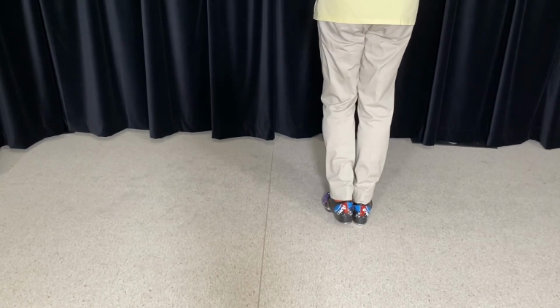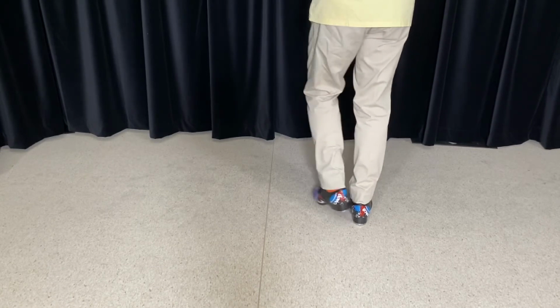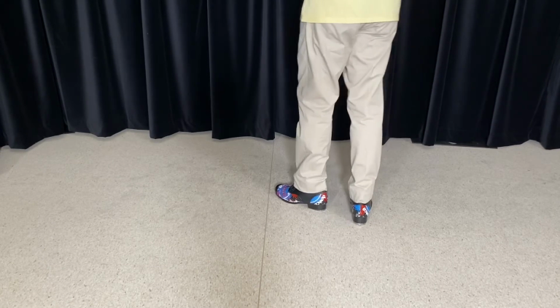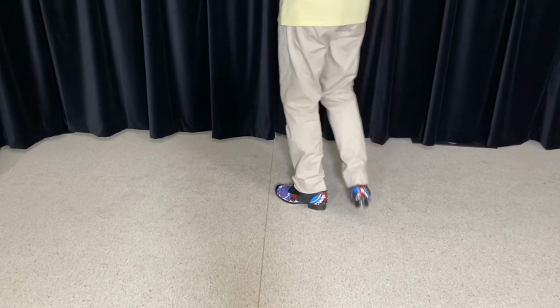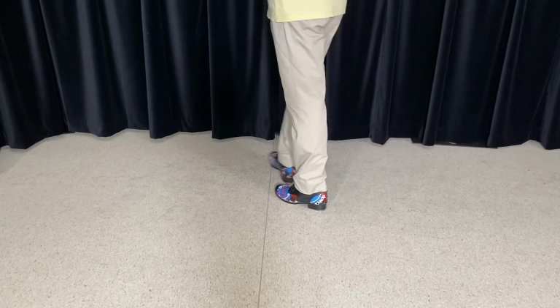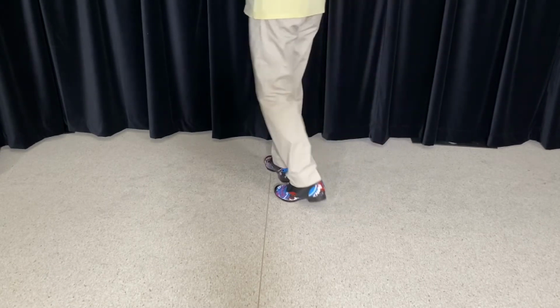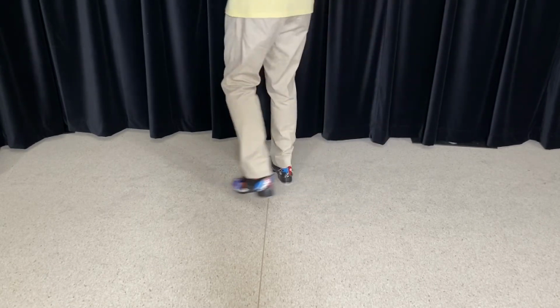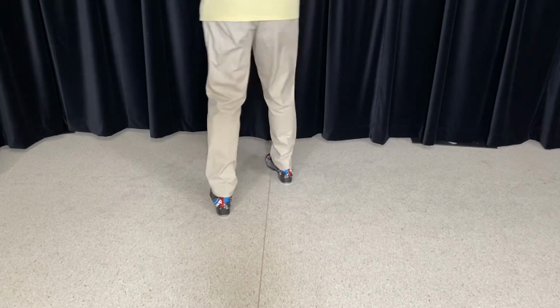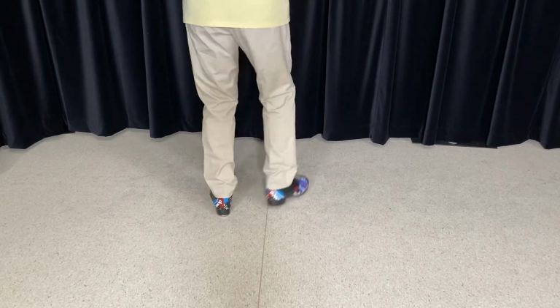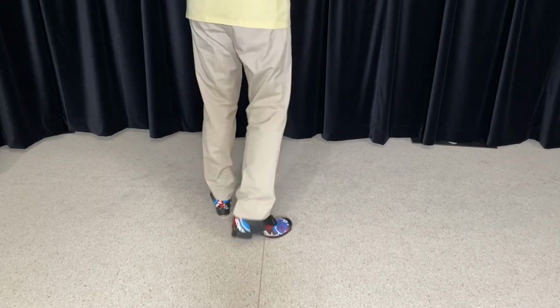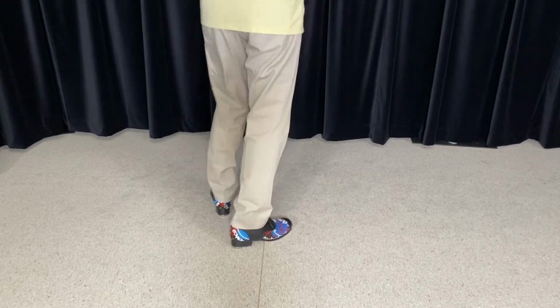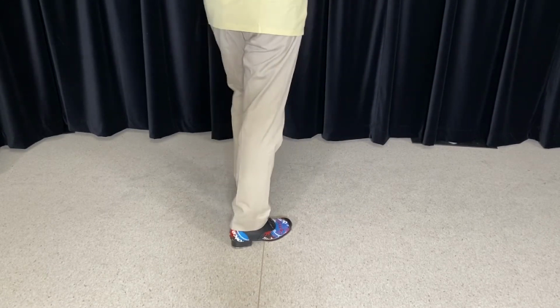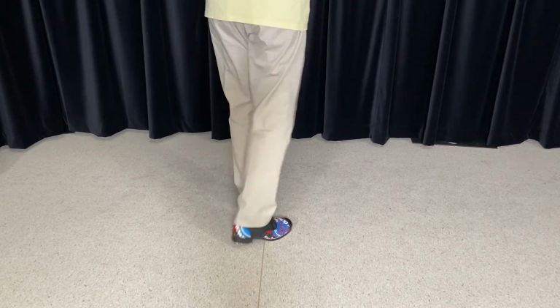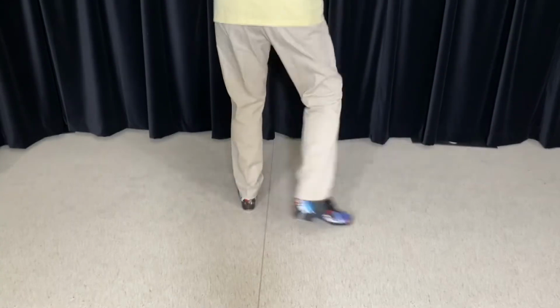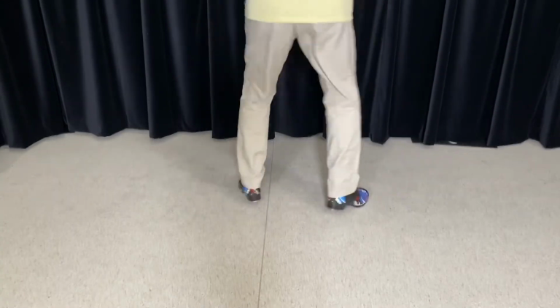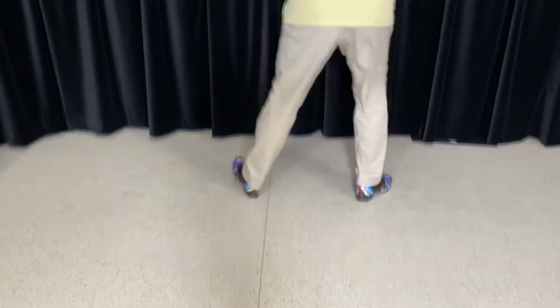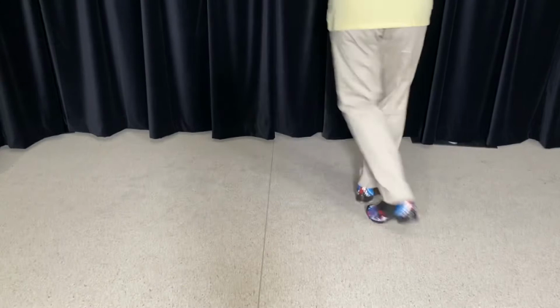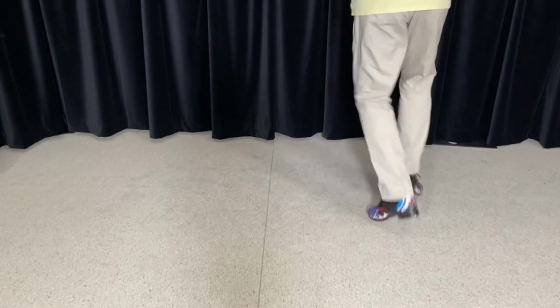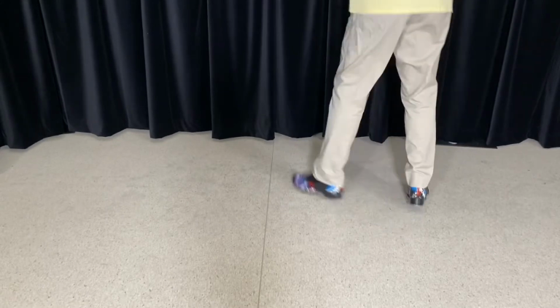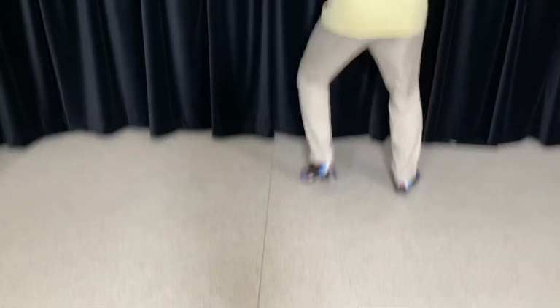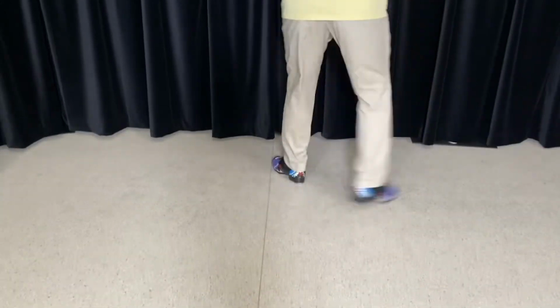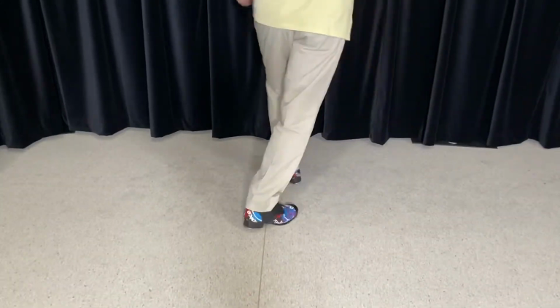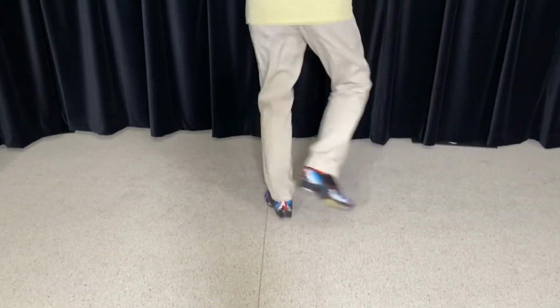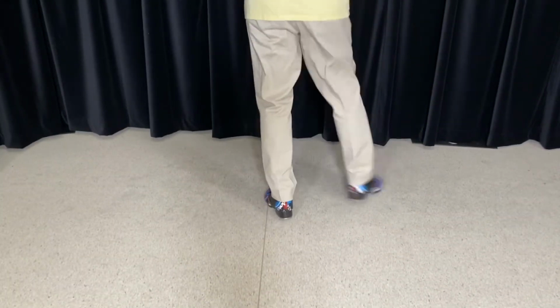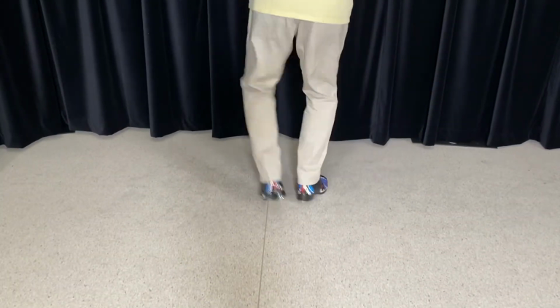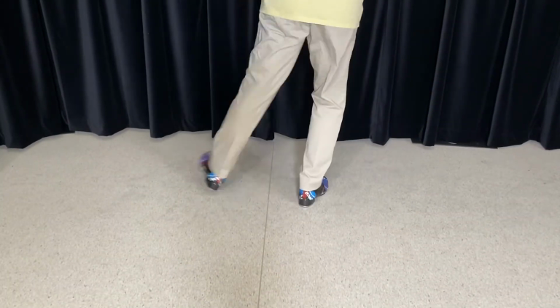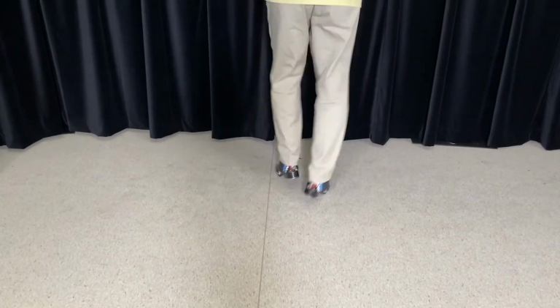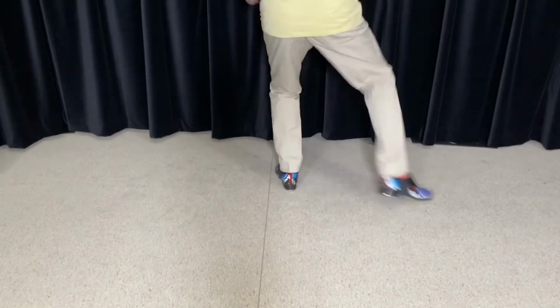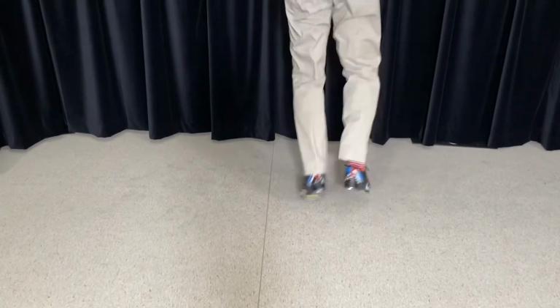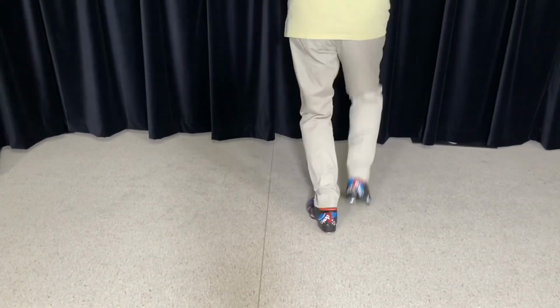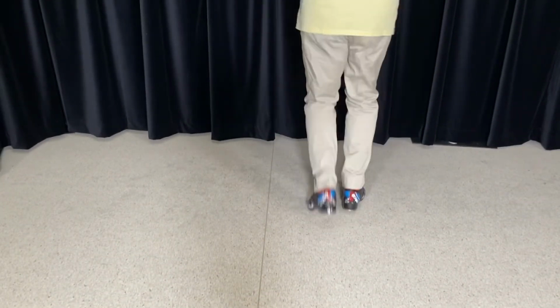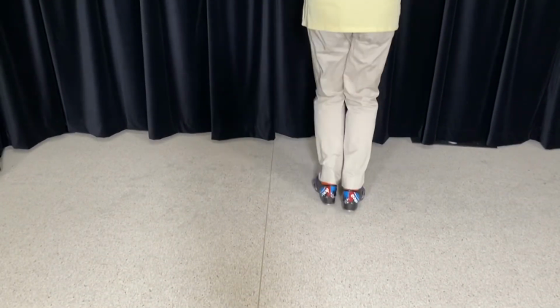Line it up. Five, six, five, six, seven, eight. One and two, and one, two, one, two, three, four.